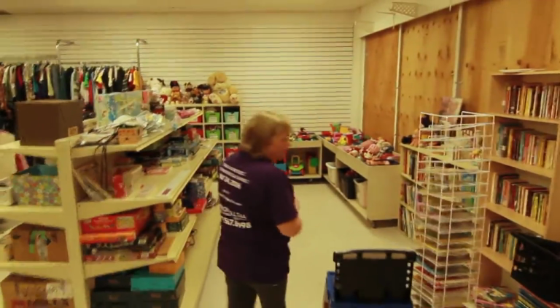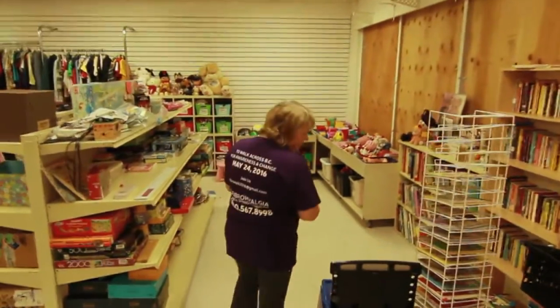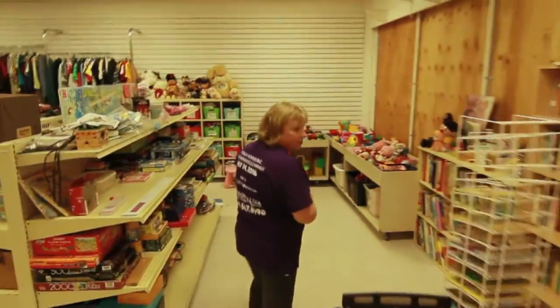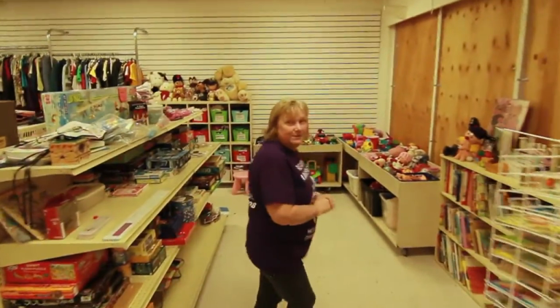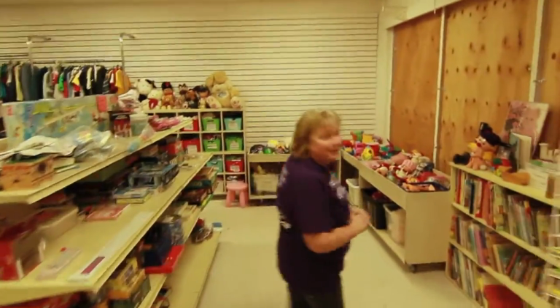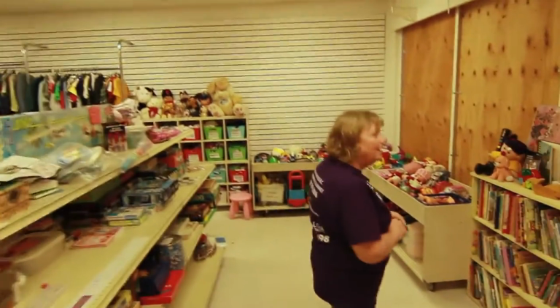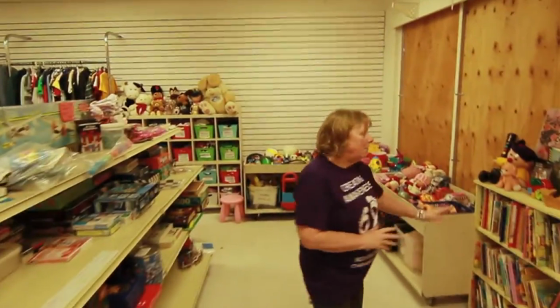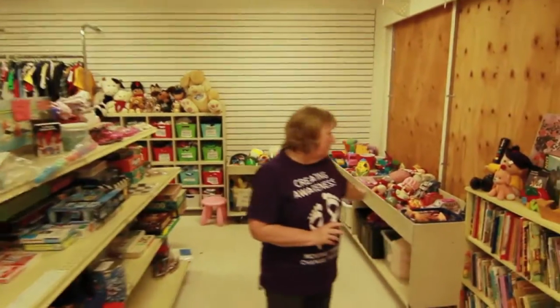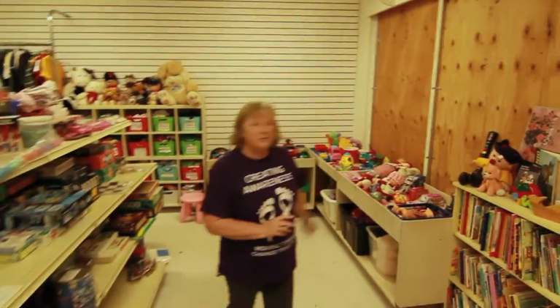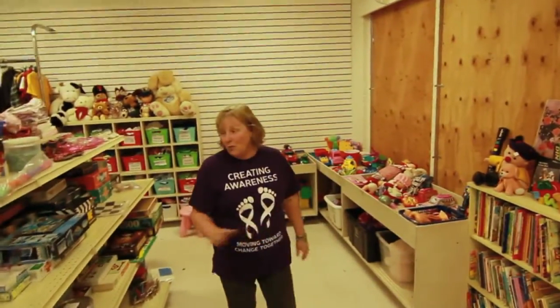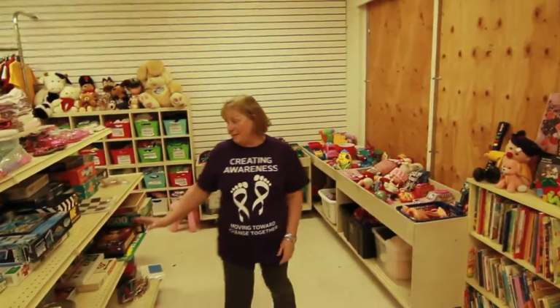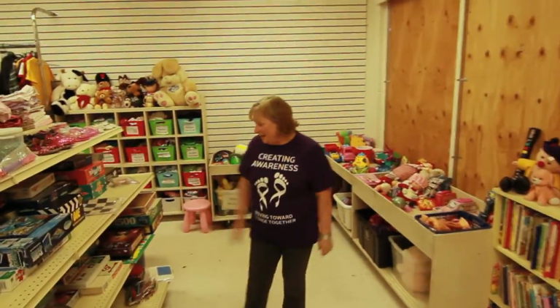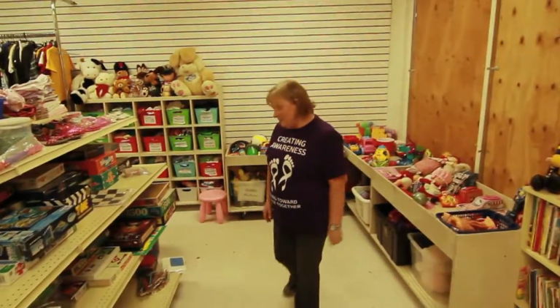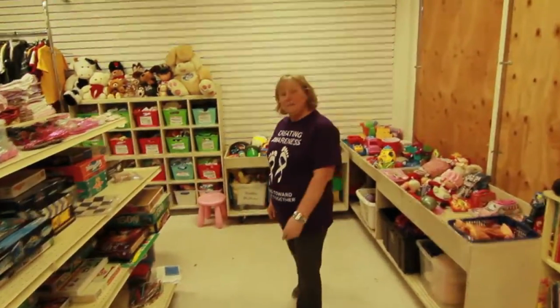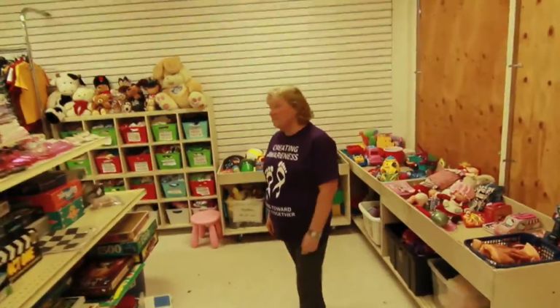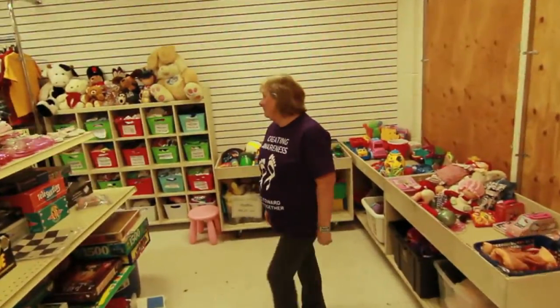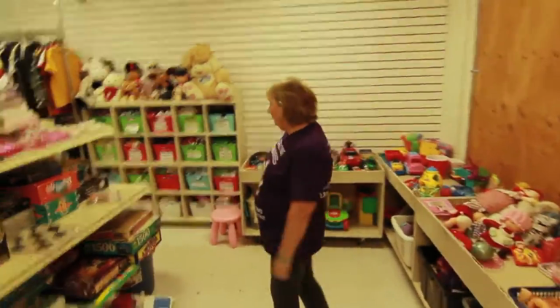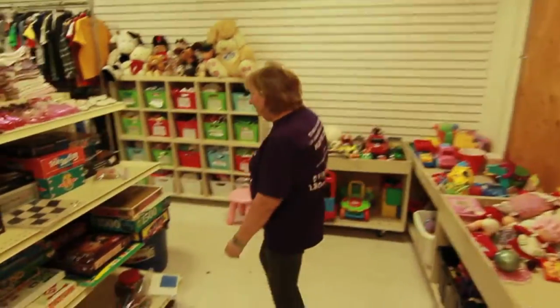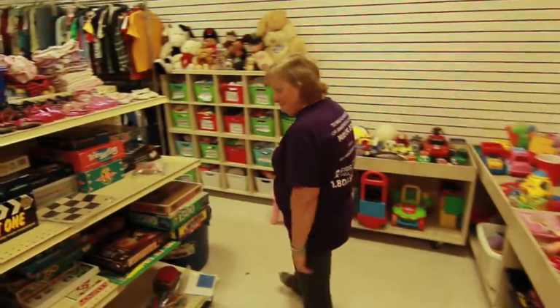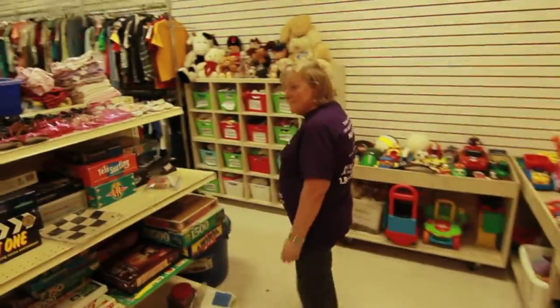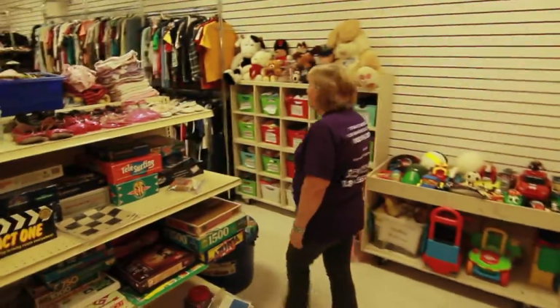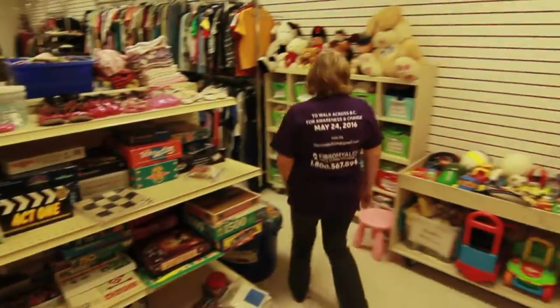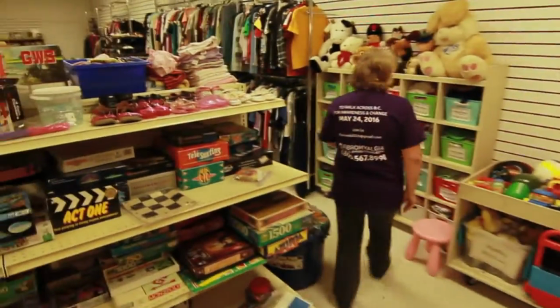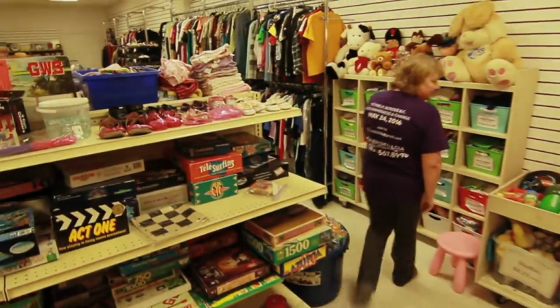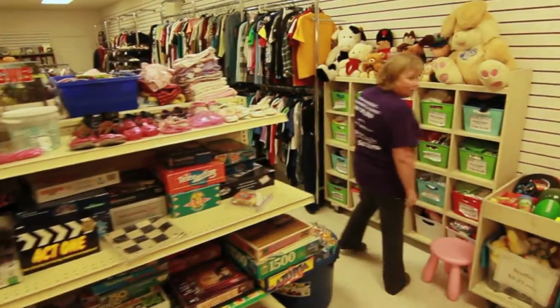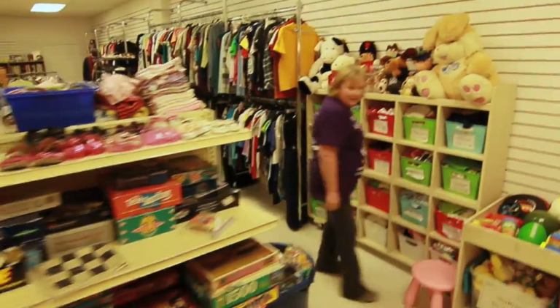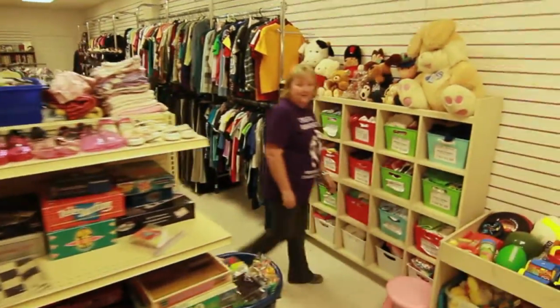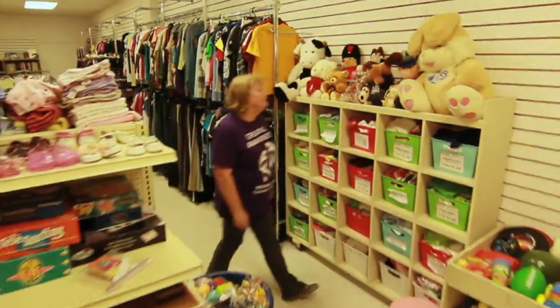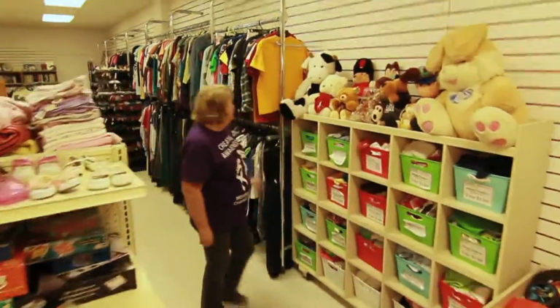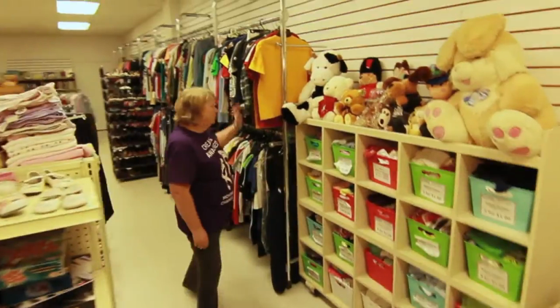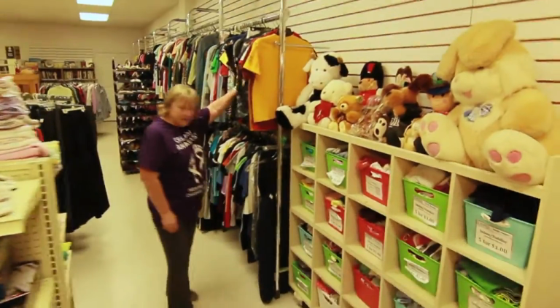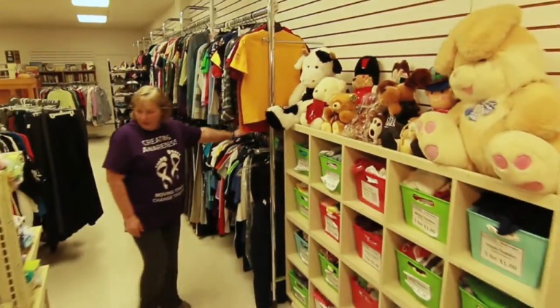This is our children's area with all our books, toys and games, infant clothing, and children's clothing.